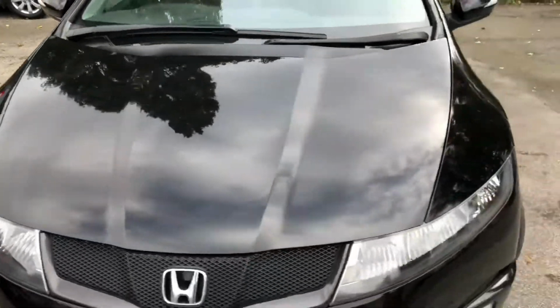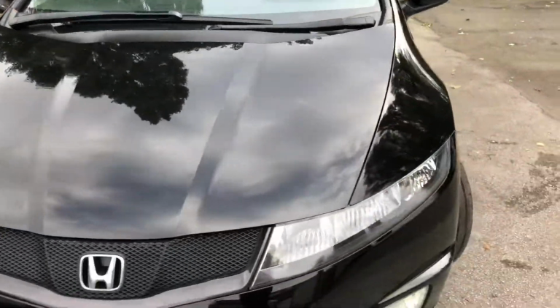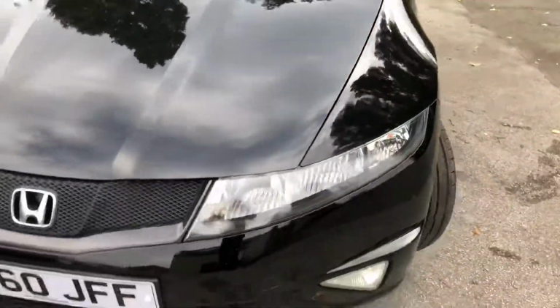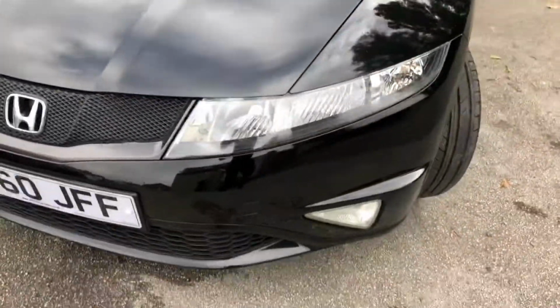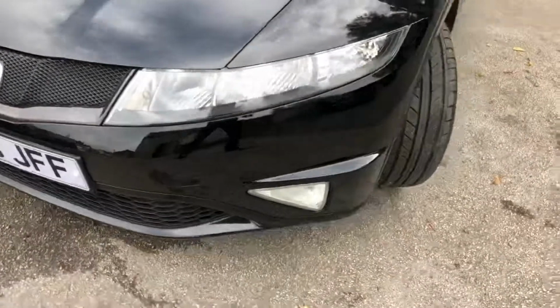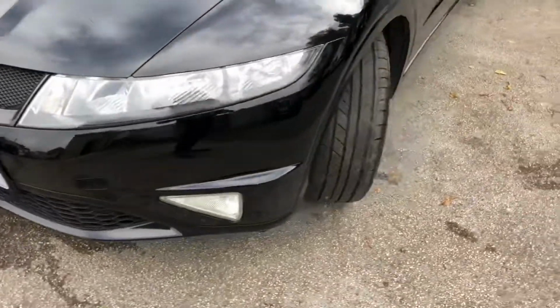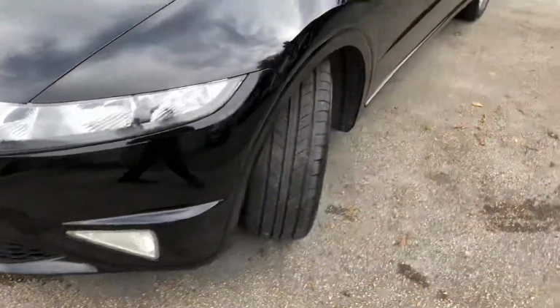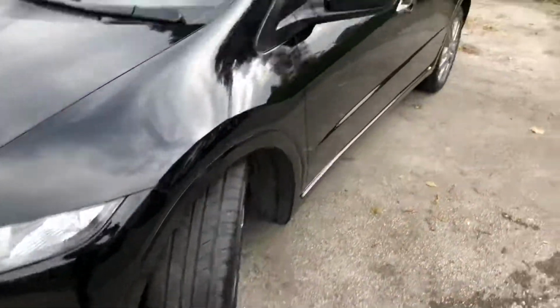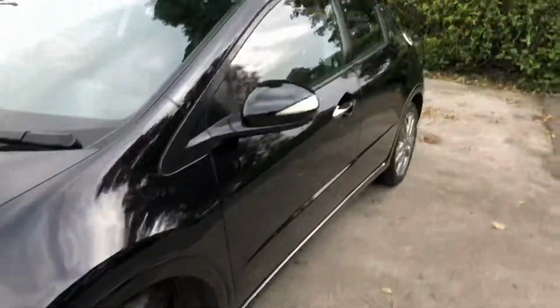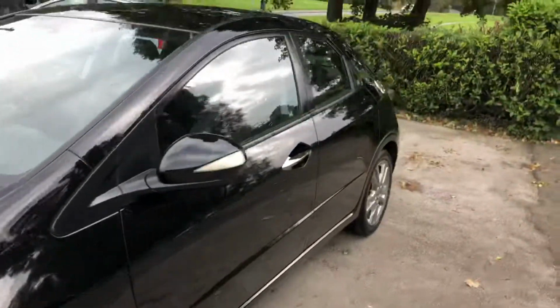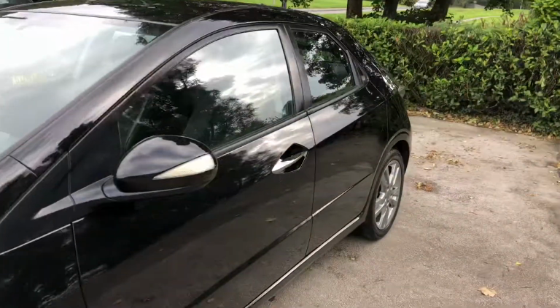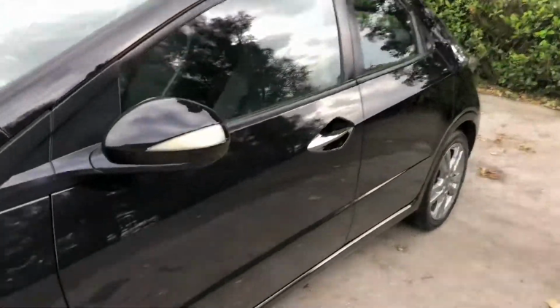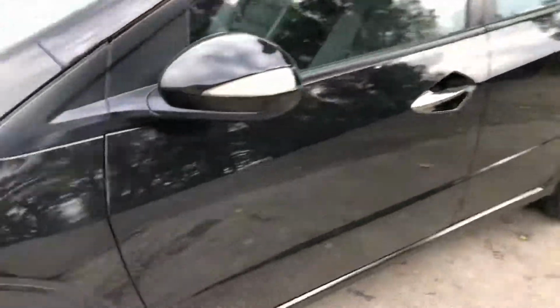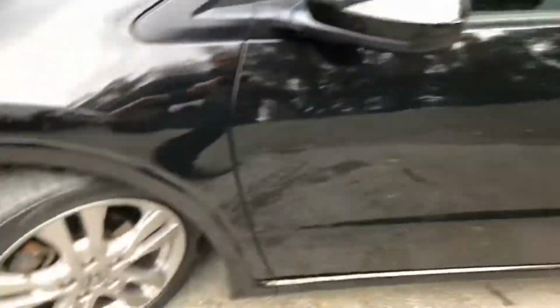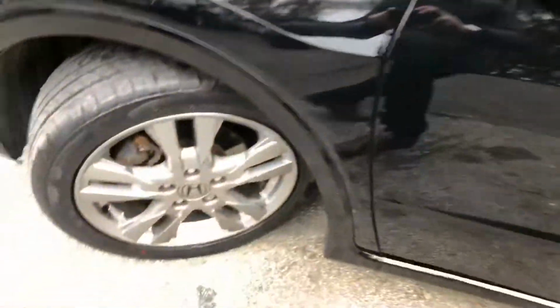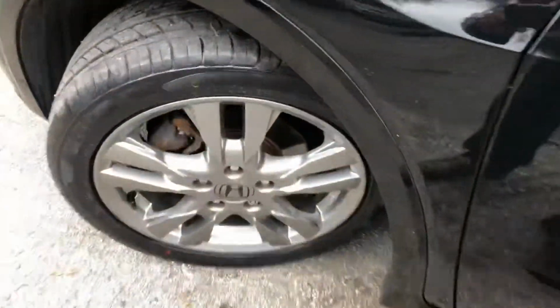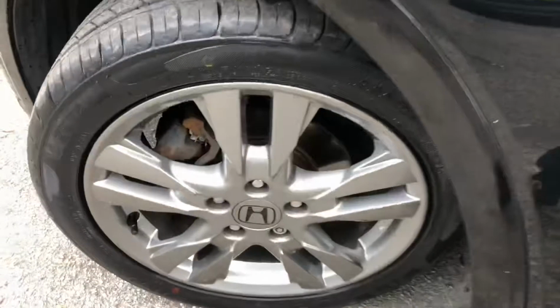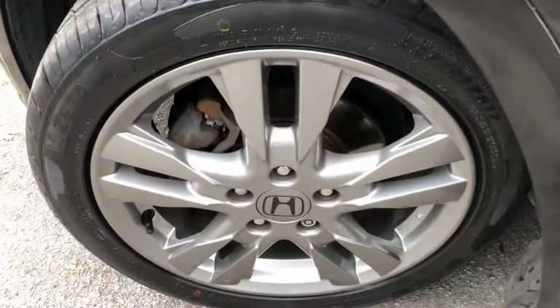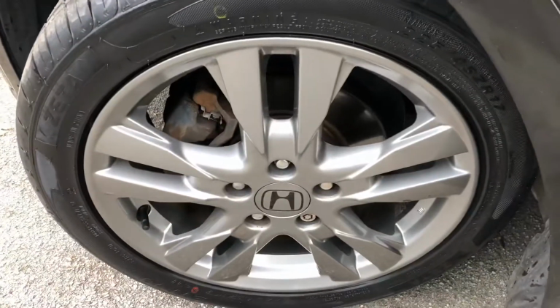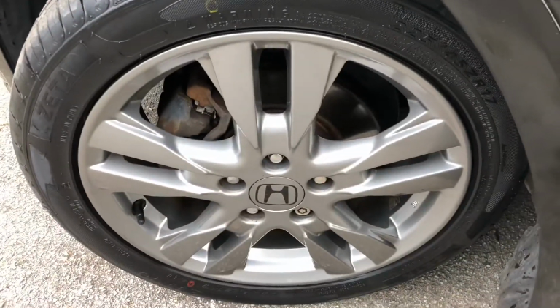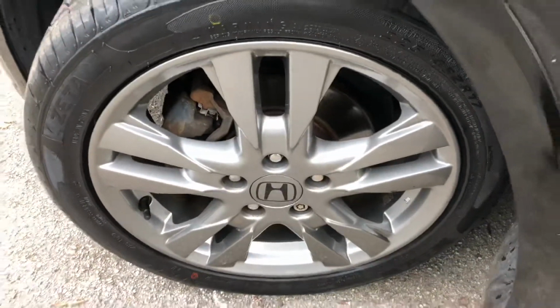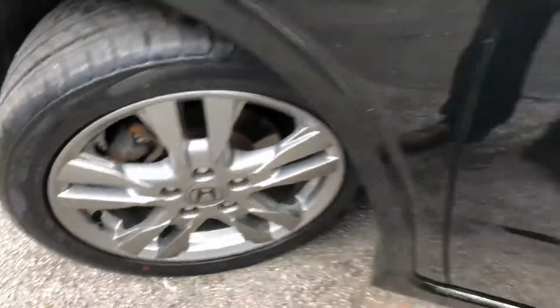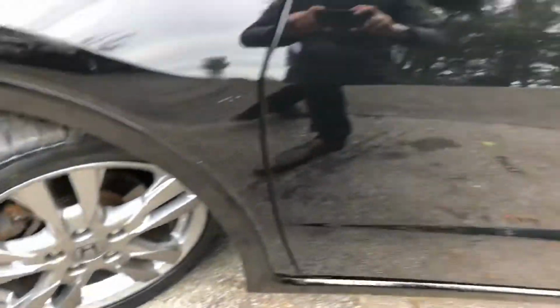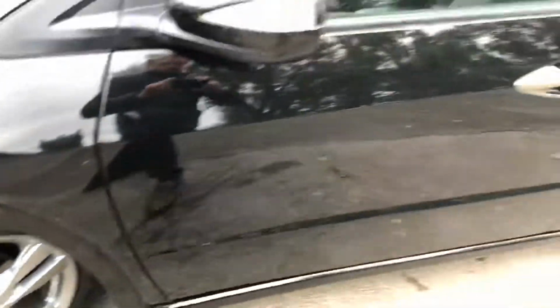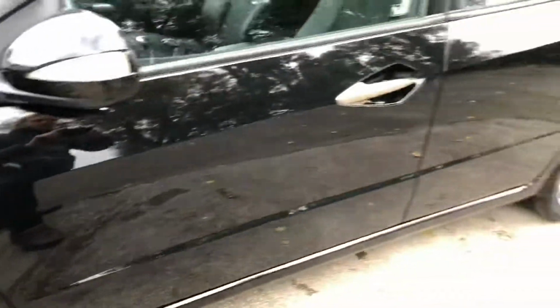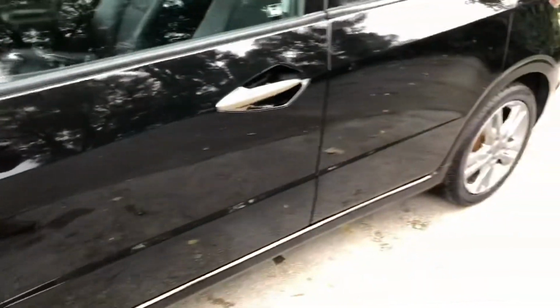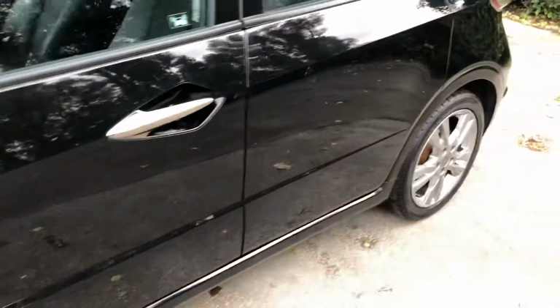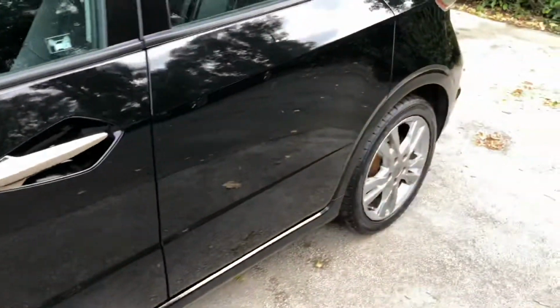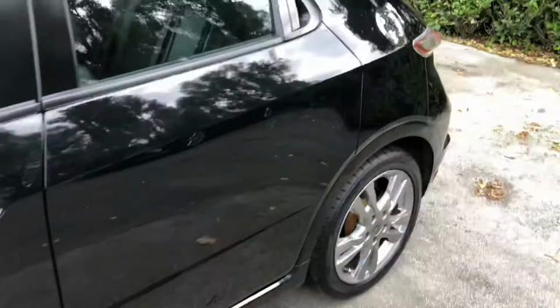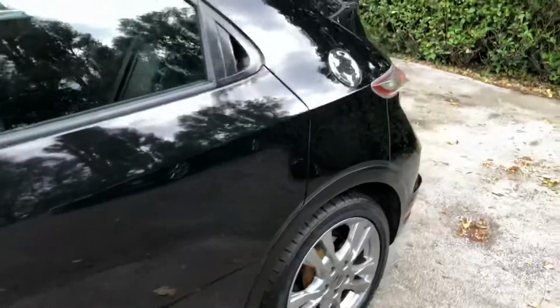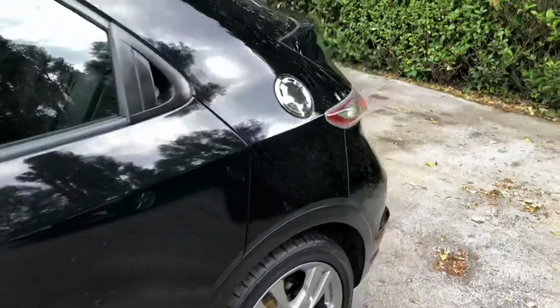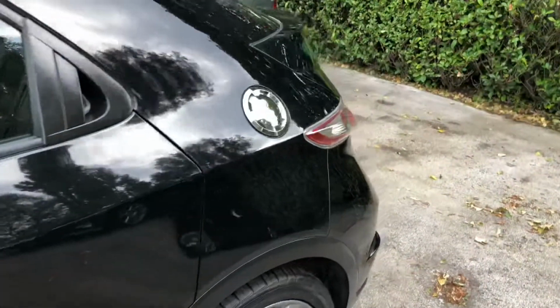This is a three-owner vehicle and, as you can see as you walk around the vehicle, it's in excellent condition. It's also been maintained with a service history which consists of six stamps; the last one was carried out at 58,000 miles on the 24th of March 2018.